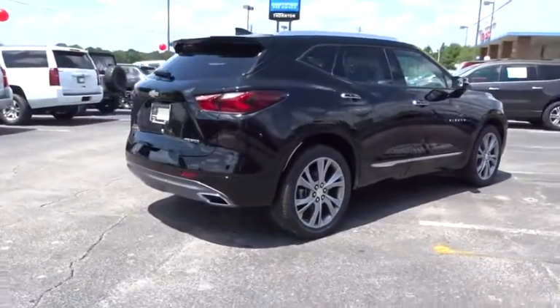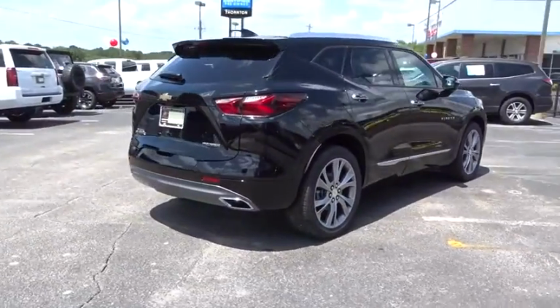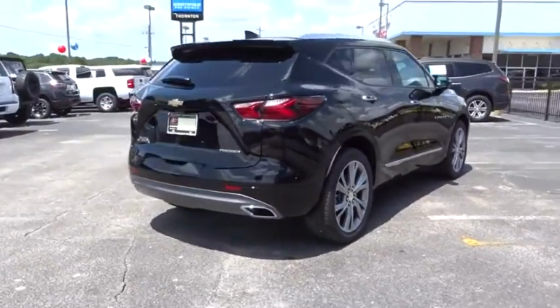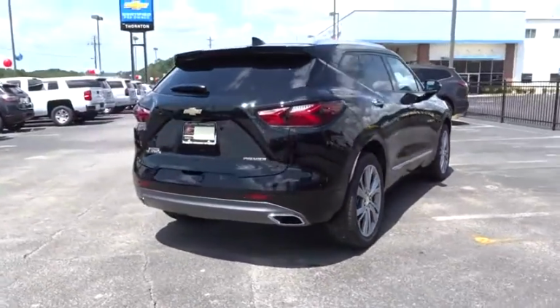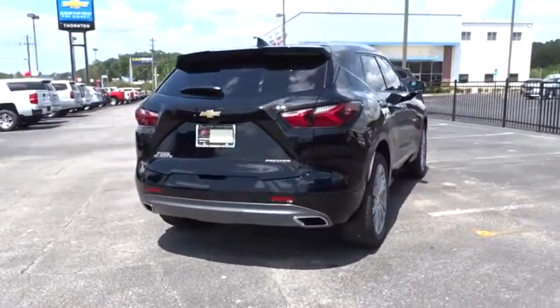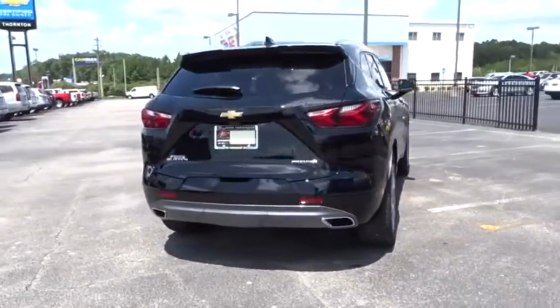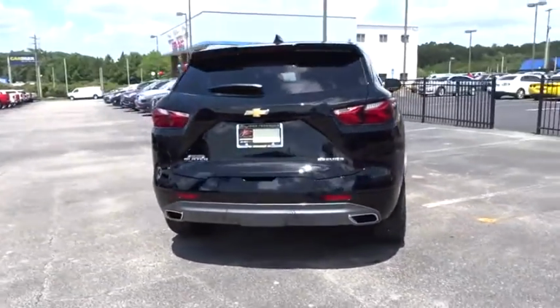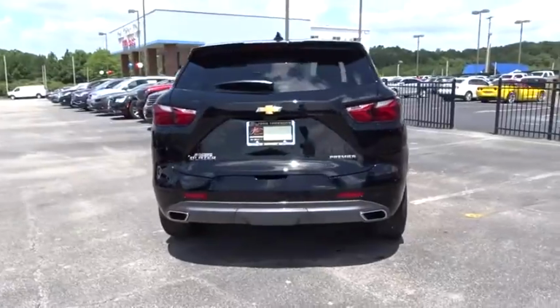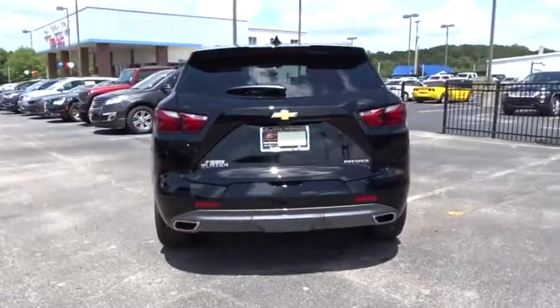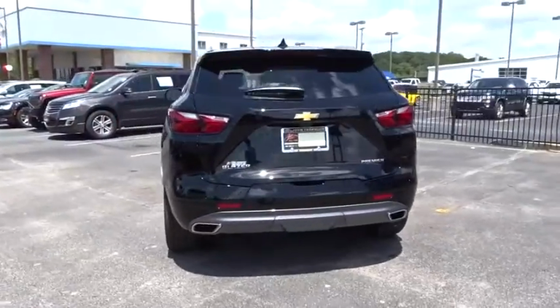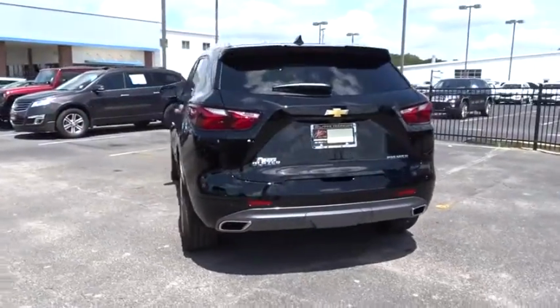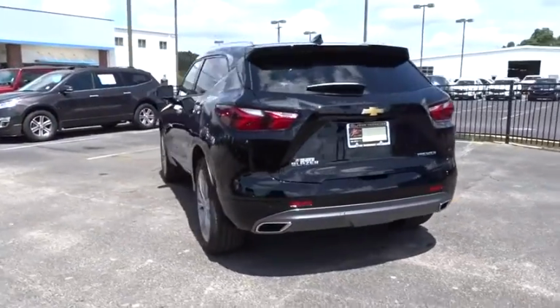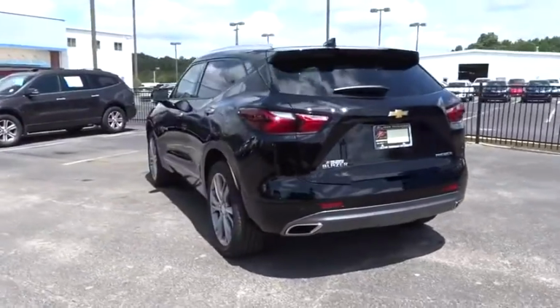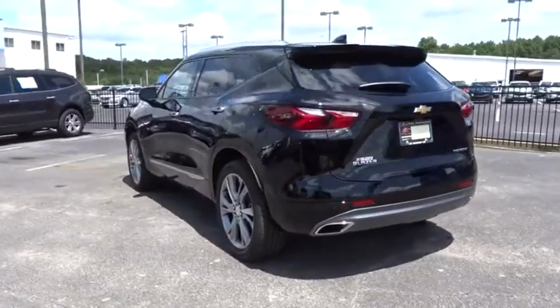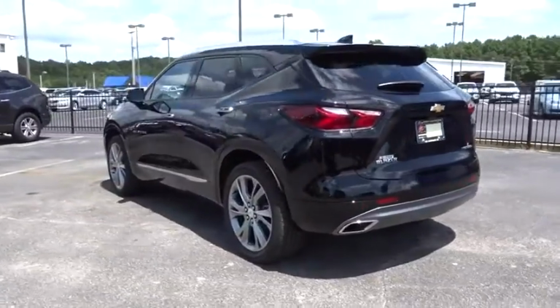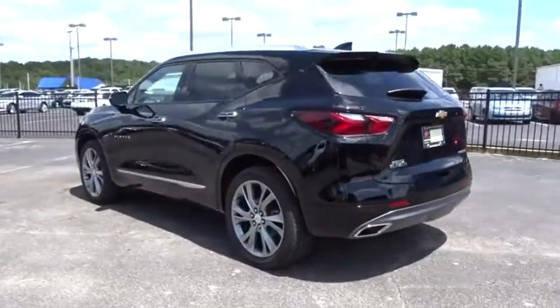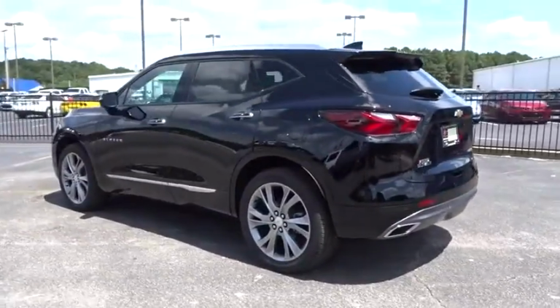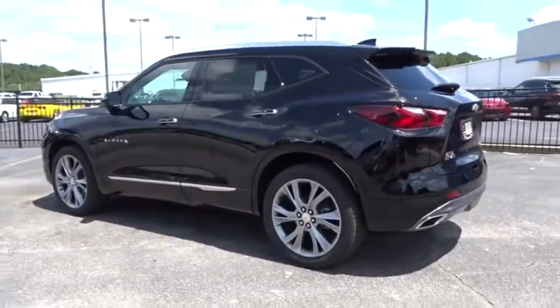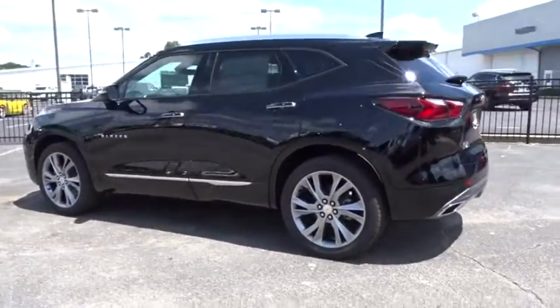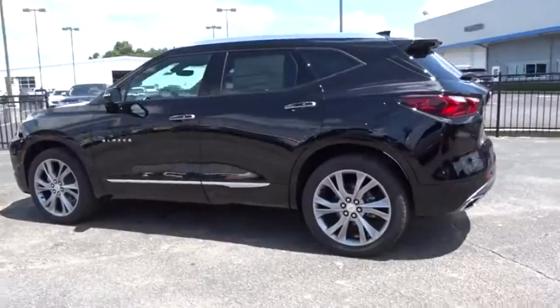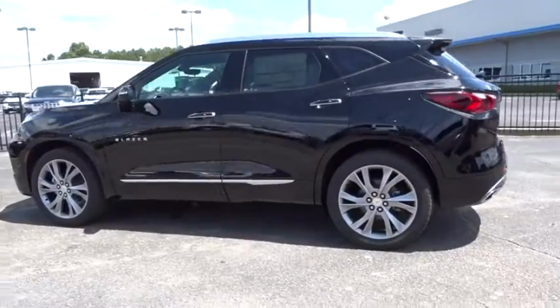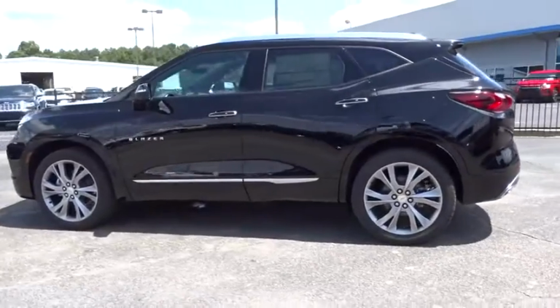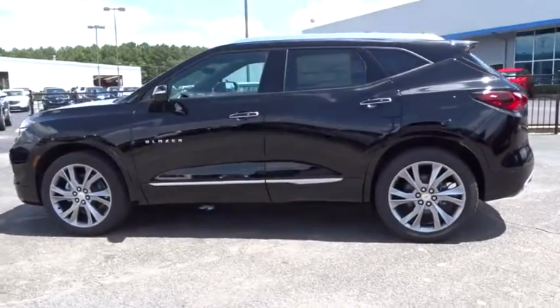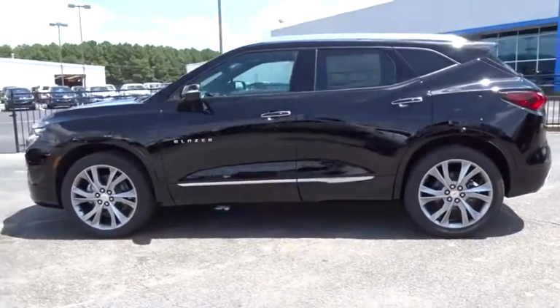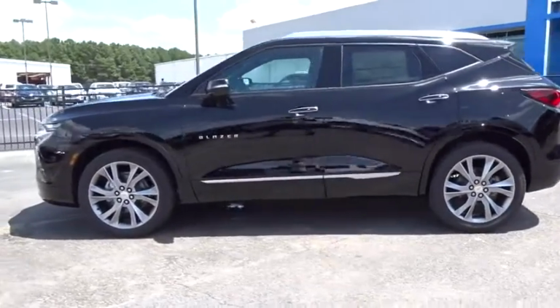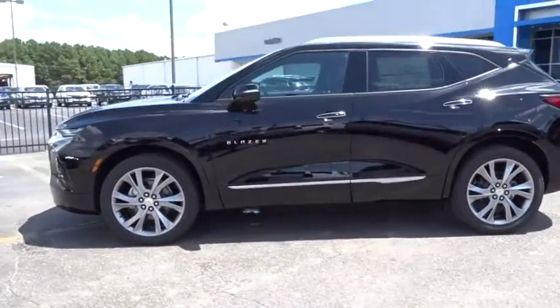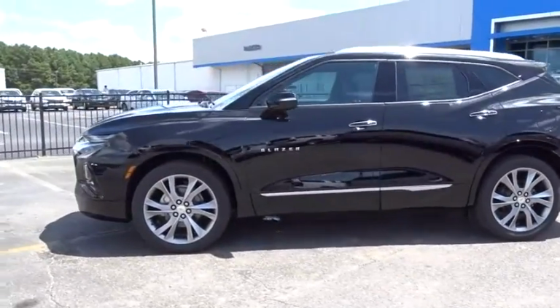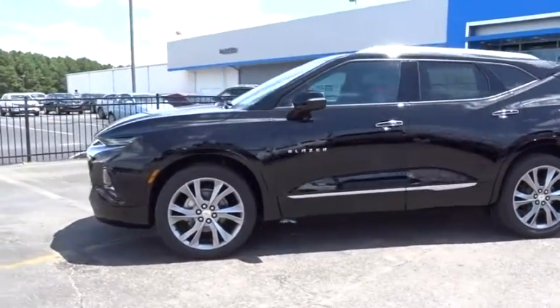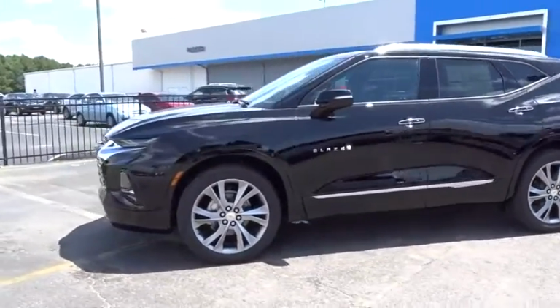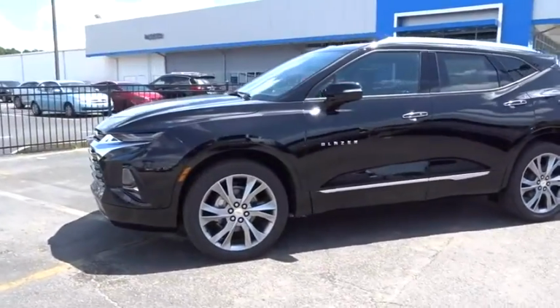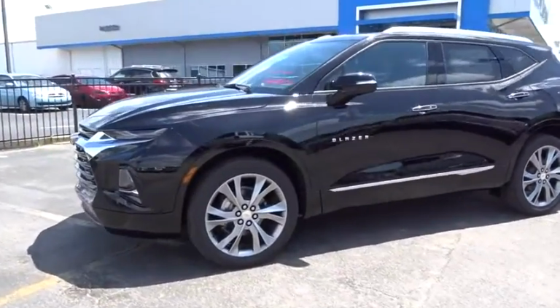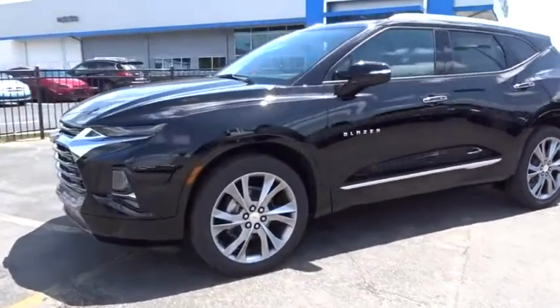Here are some of this vehicle's great options: navigation system, traction control, power liftgate, power passenger seat, dual airbags, power steering, four-wheel disc brakes, eight speakers, and universal garage door opener.